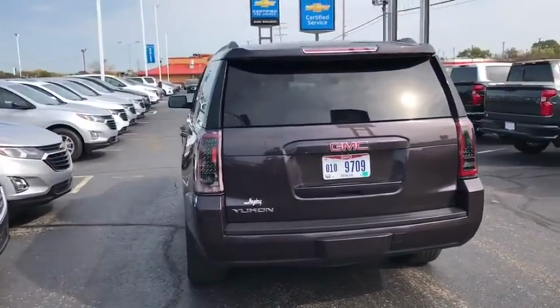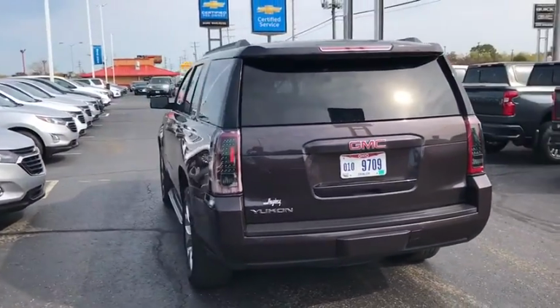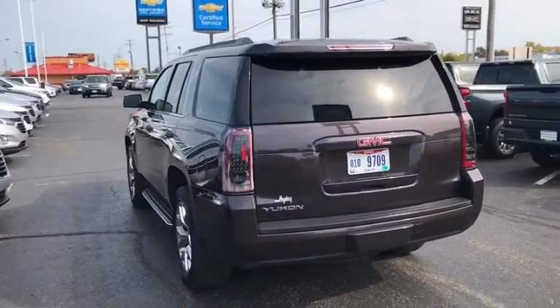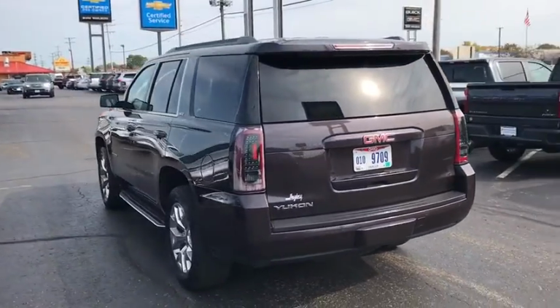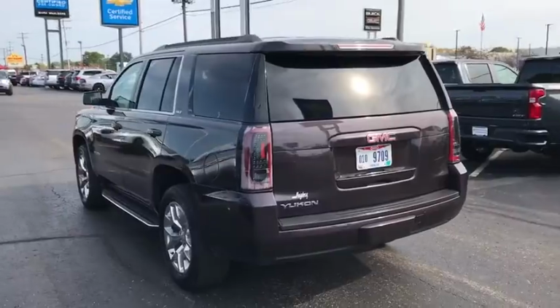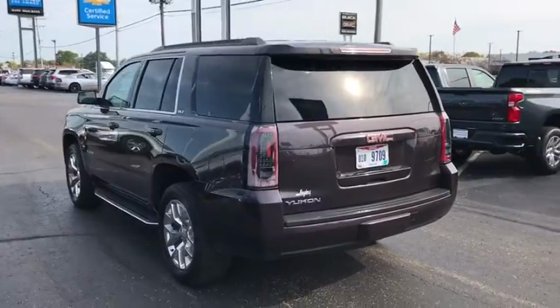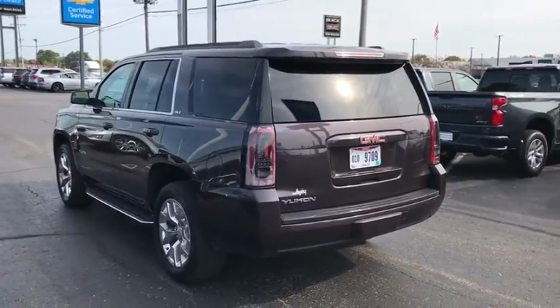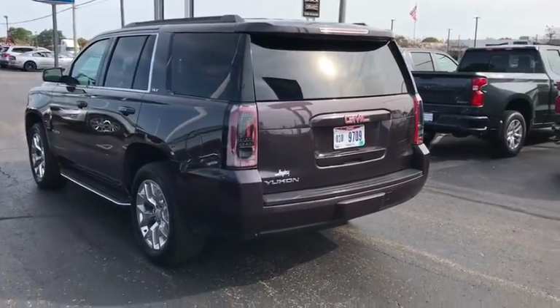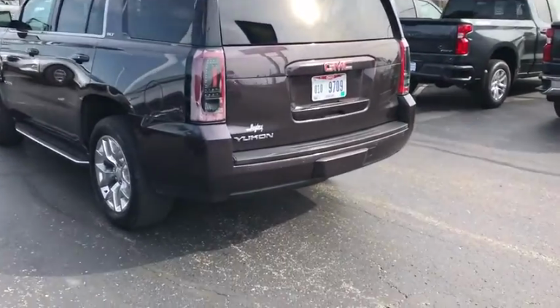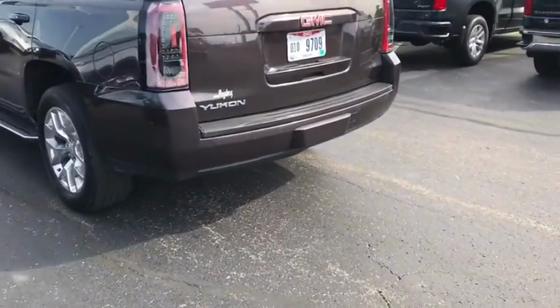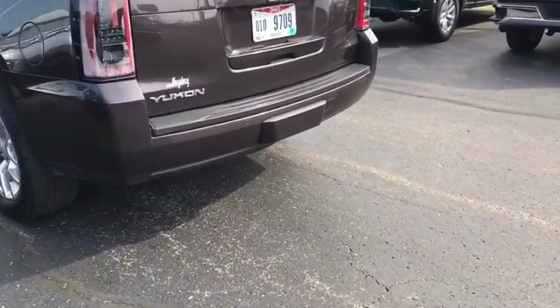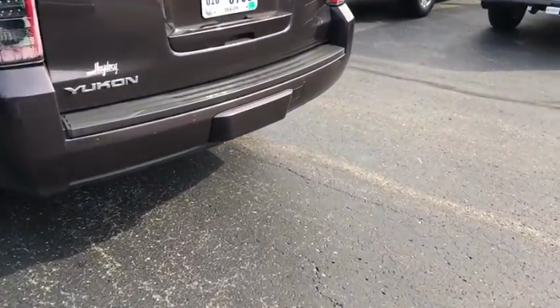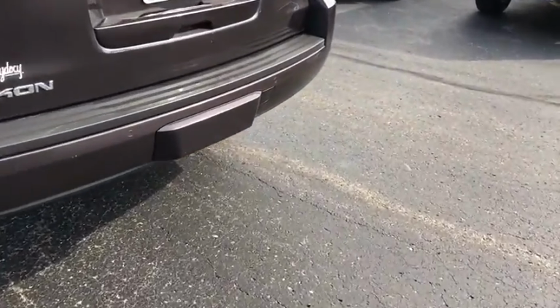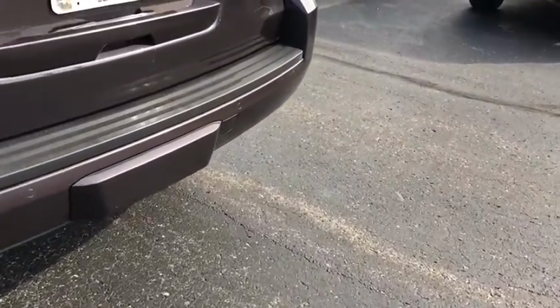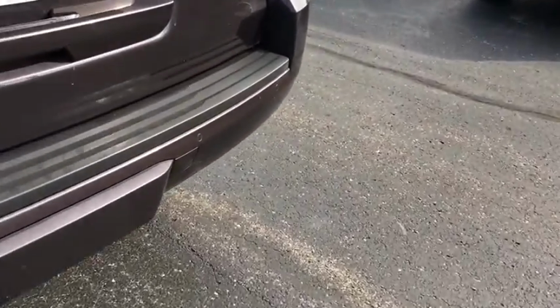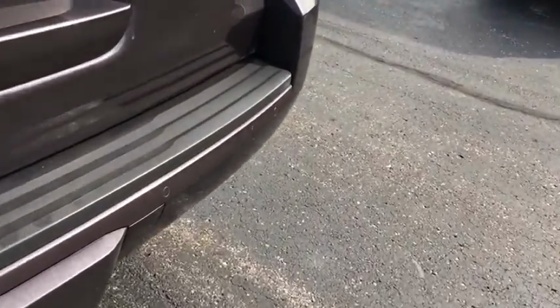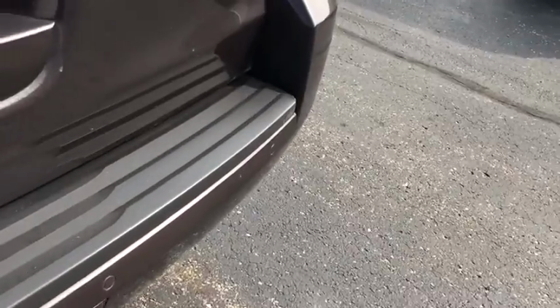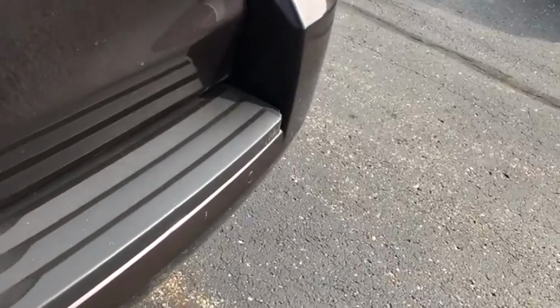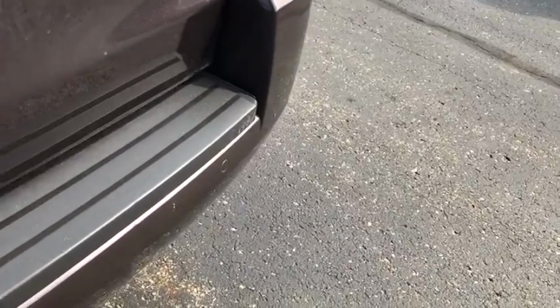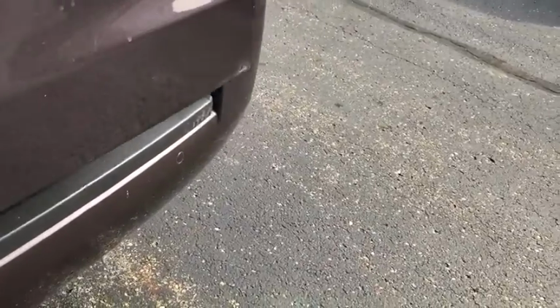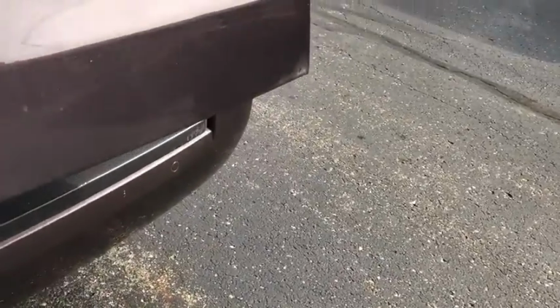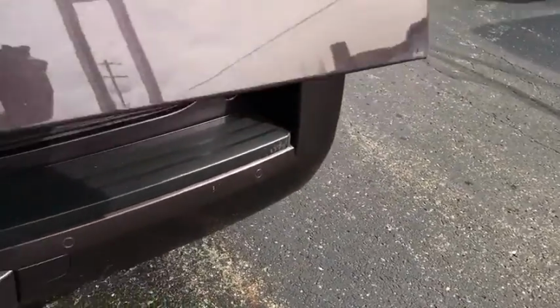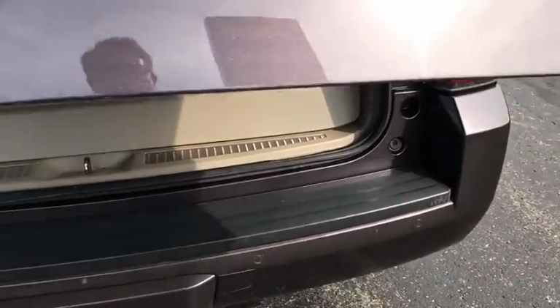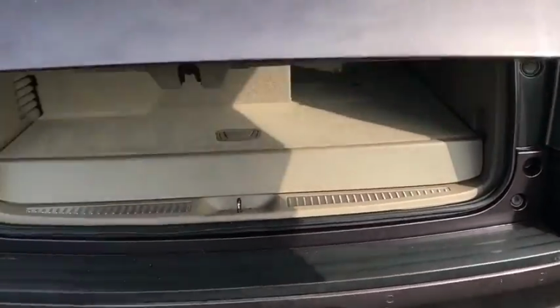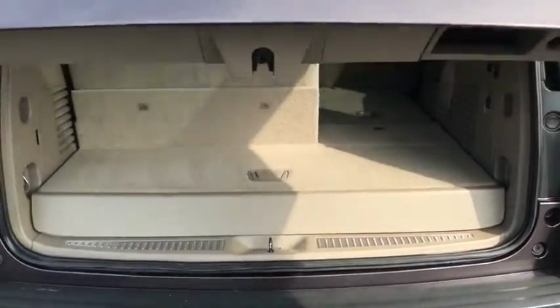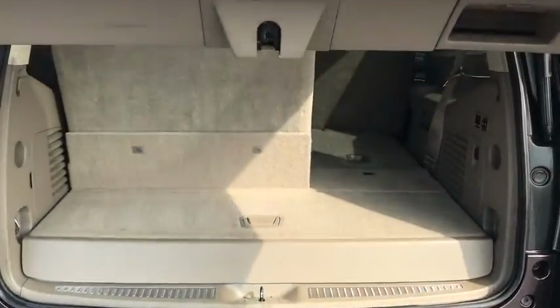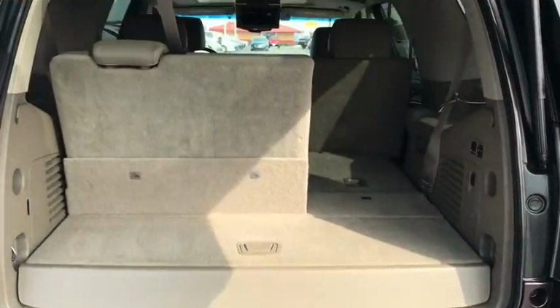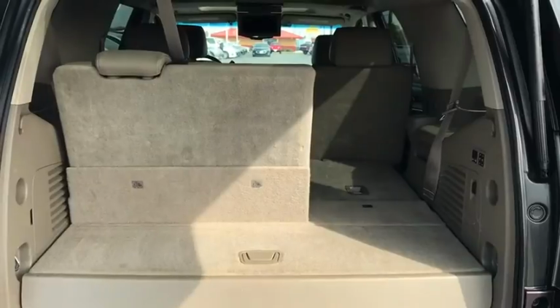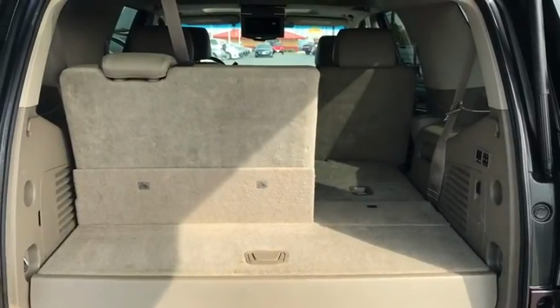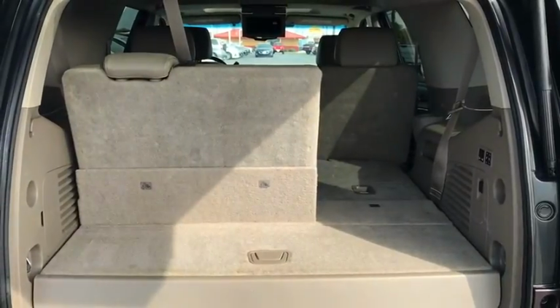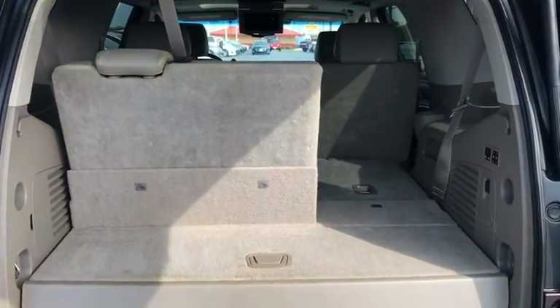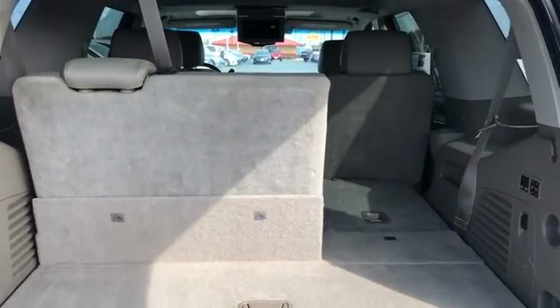Here are some of this vehicle's great options: navigation system, power liftgate, power passenger seat, traction control, dual airbags, alloy wheels, power steering, four-wheel disc brakes, auto-dimming rear-view mirror, floor mats.